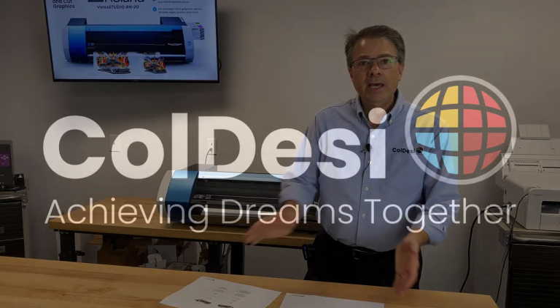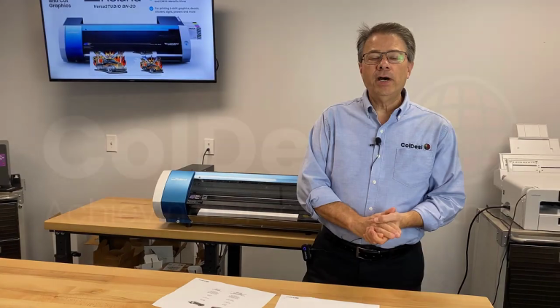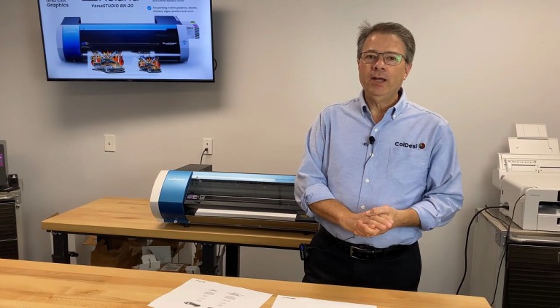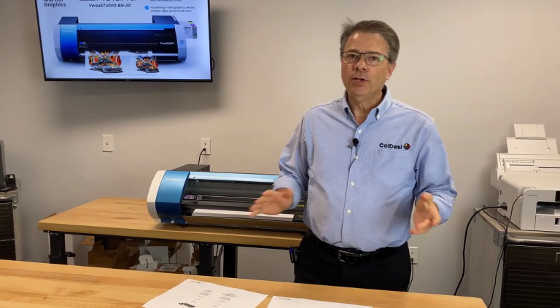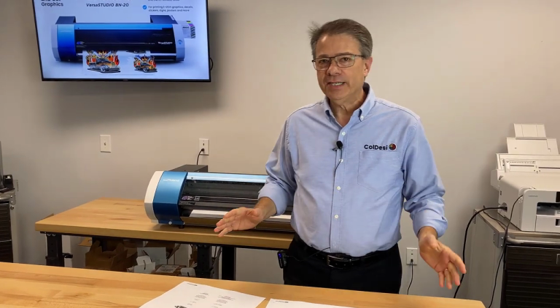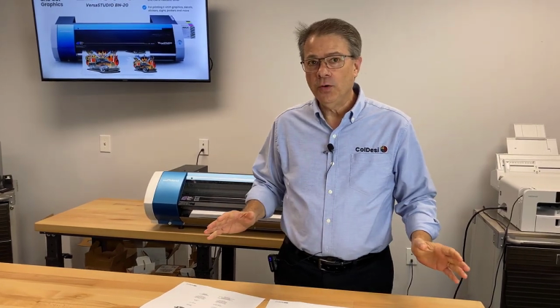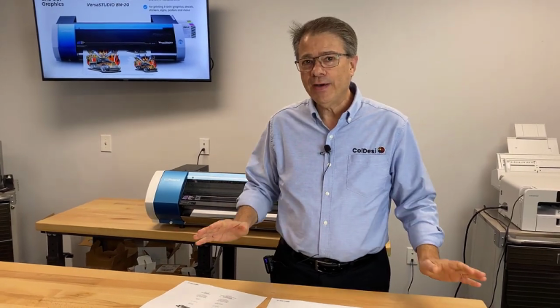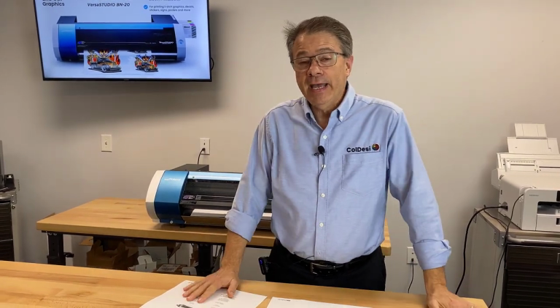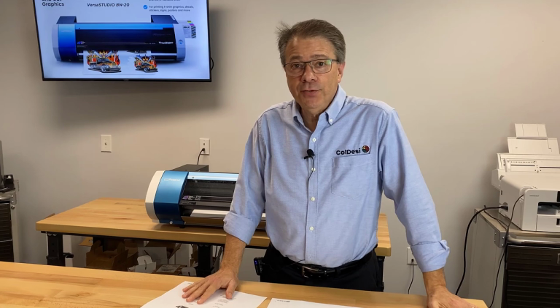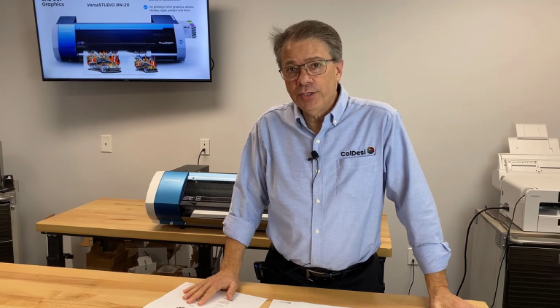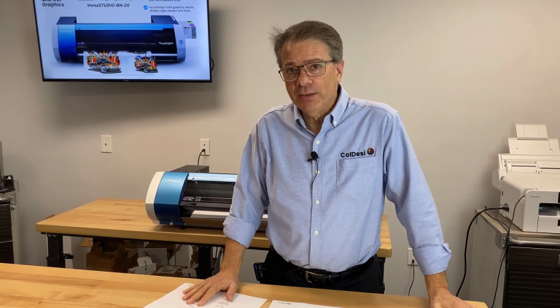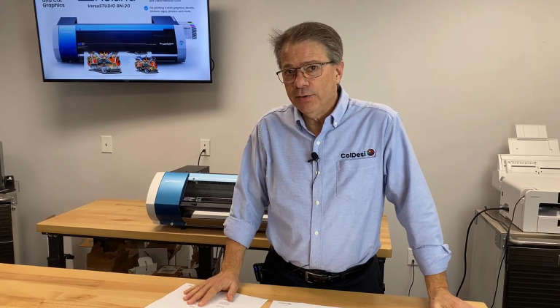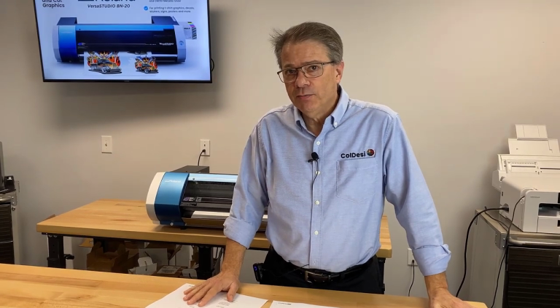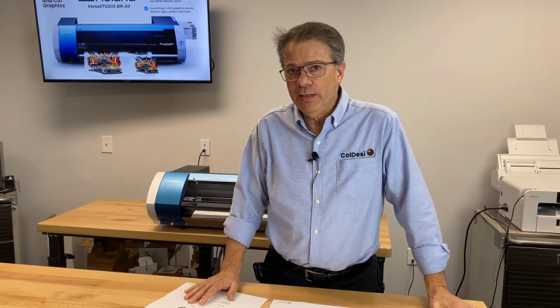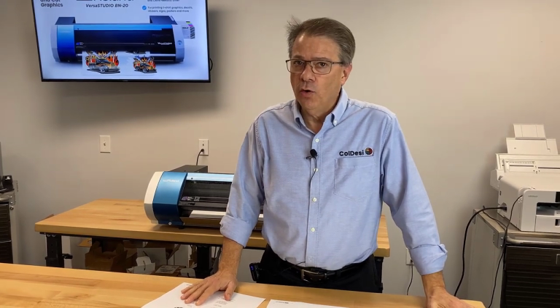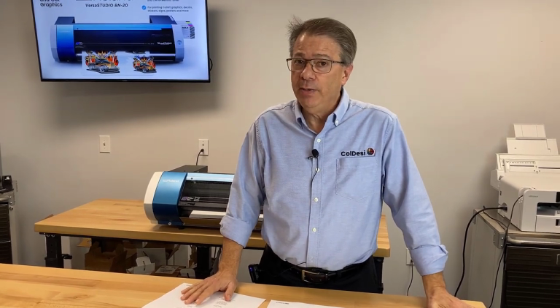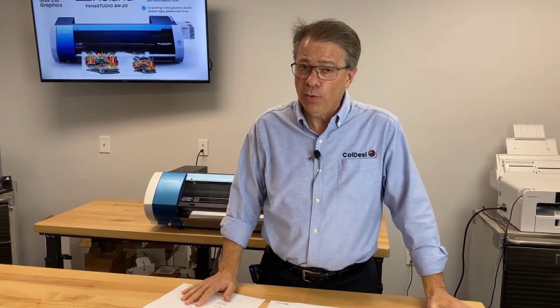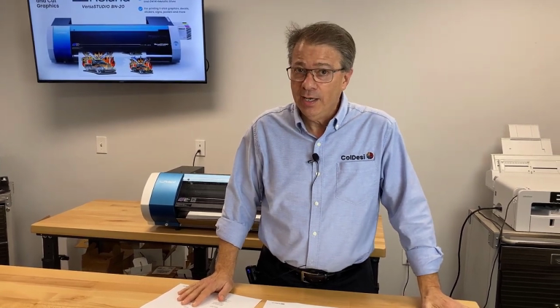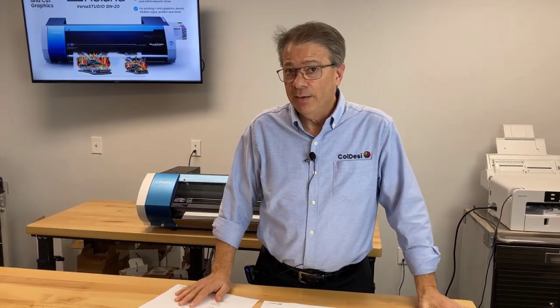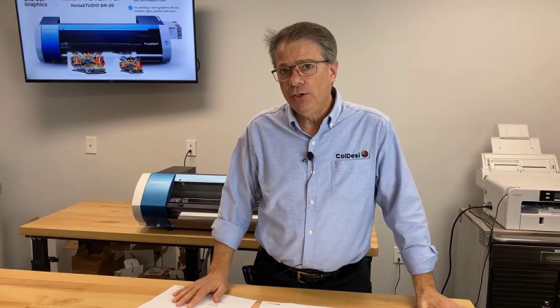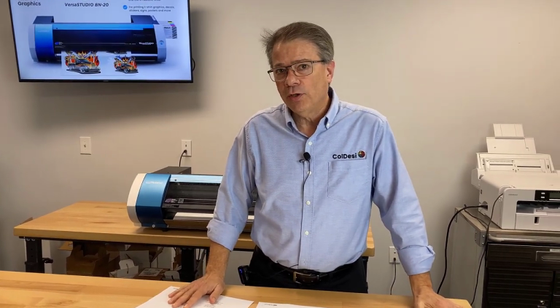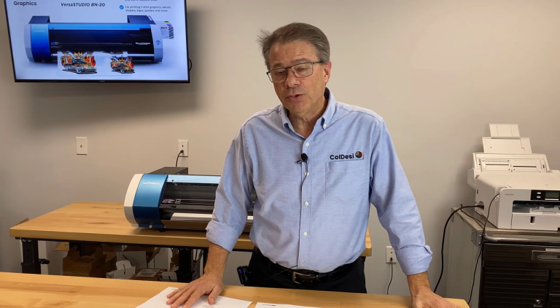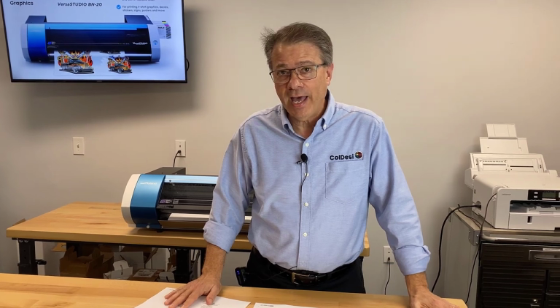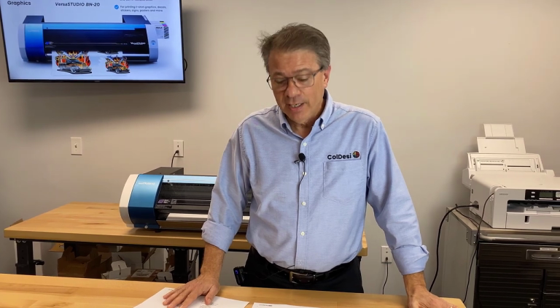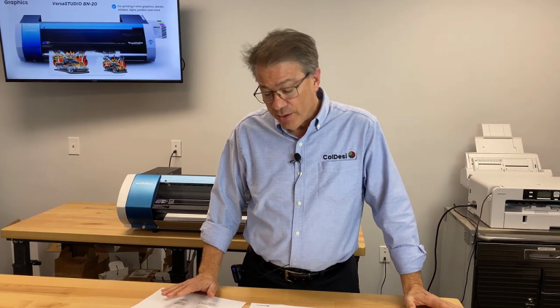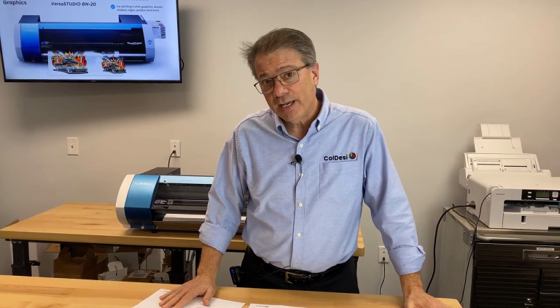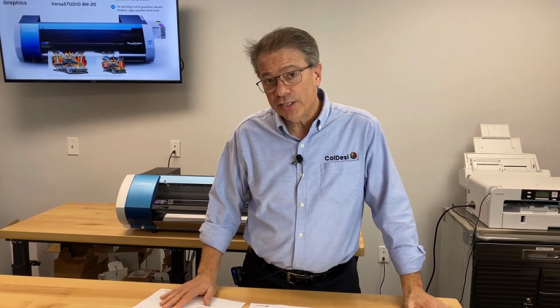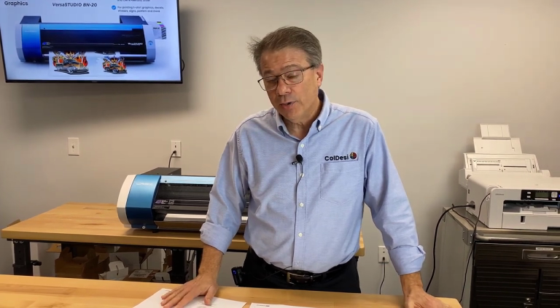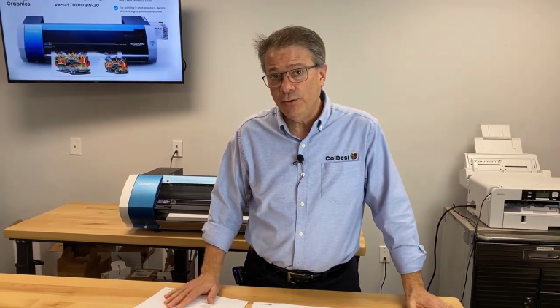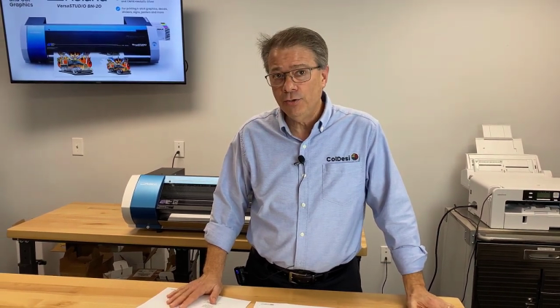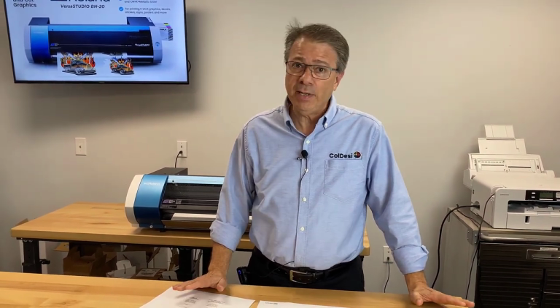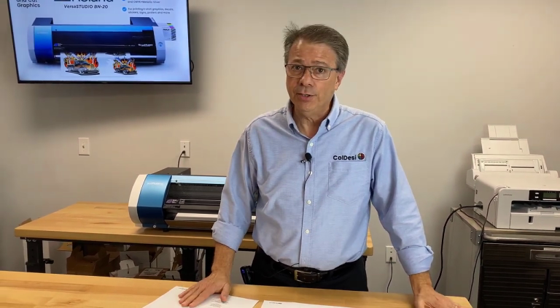Hey everyone, and welcome to Cold SE. We have had a bunch of questions about the differences between the Roland BN20 and the brand new Roland BN20A, so I thought I'd take just a moment or two to explain them to you.